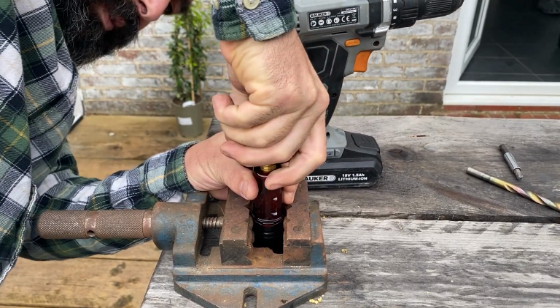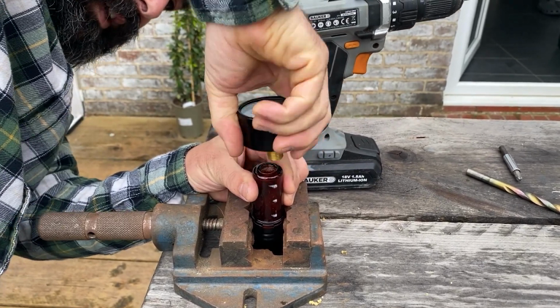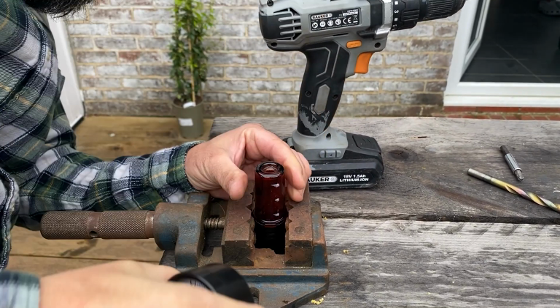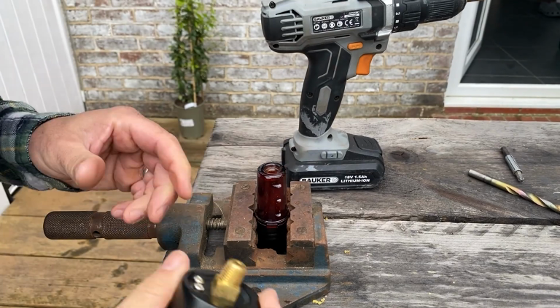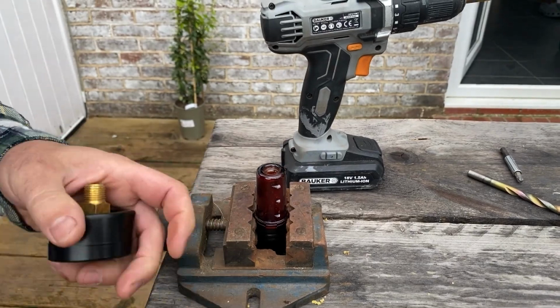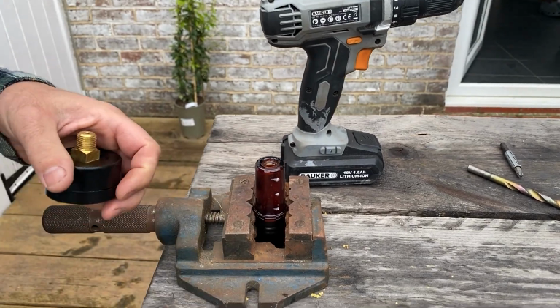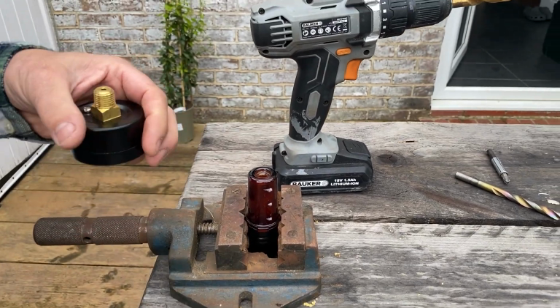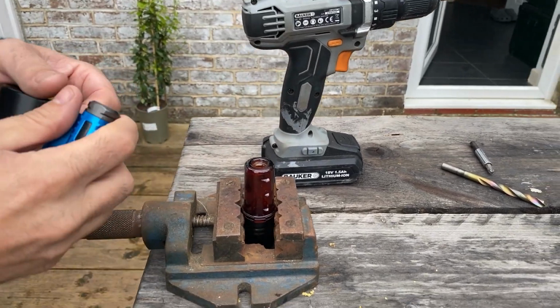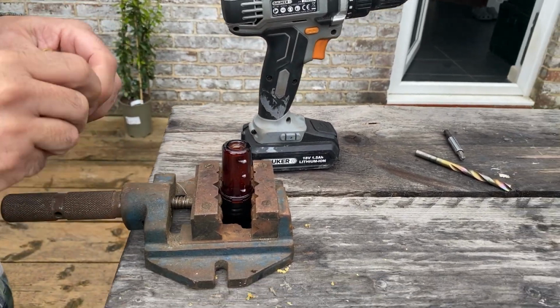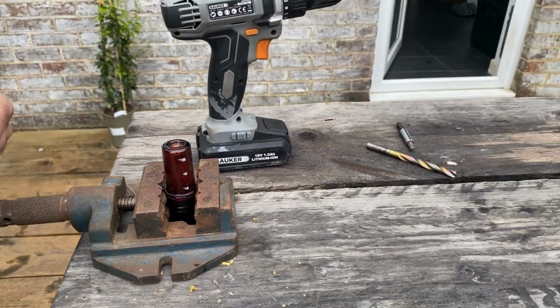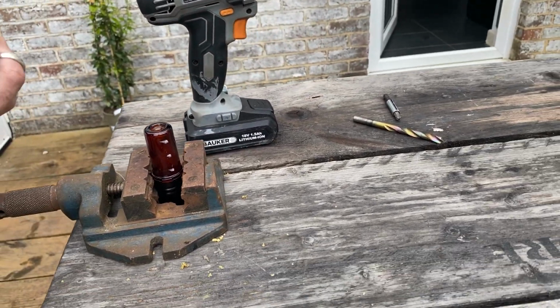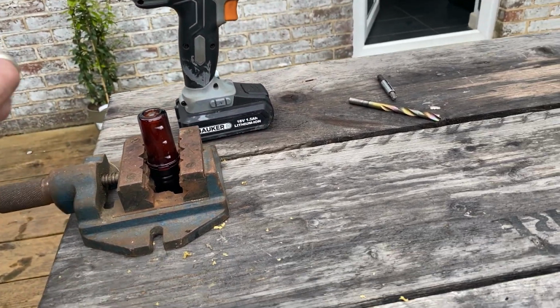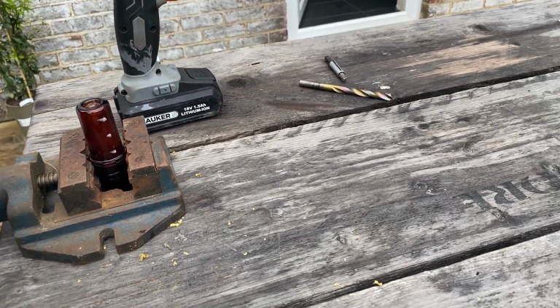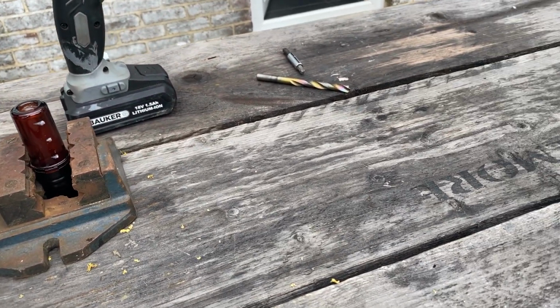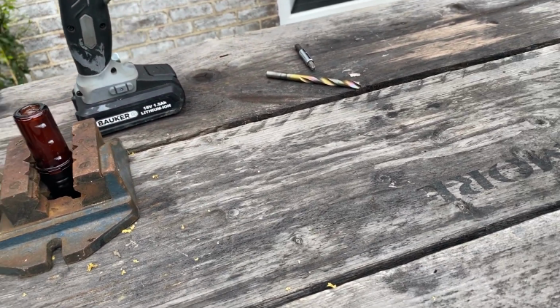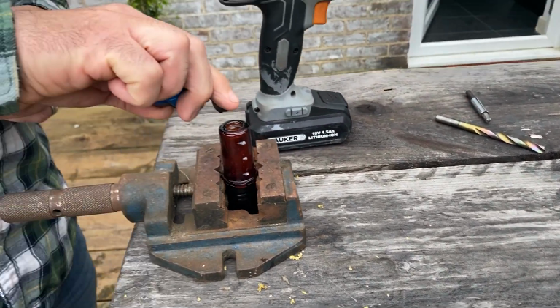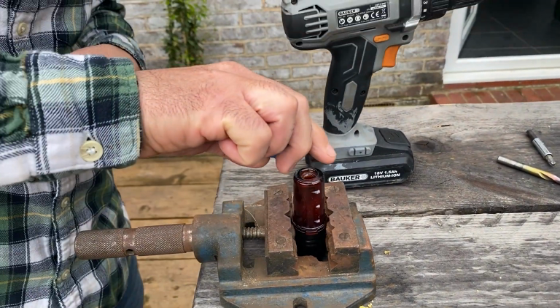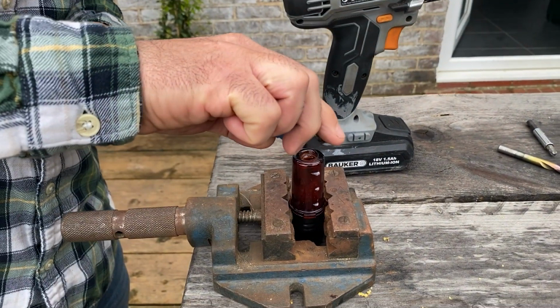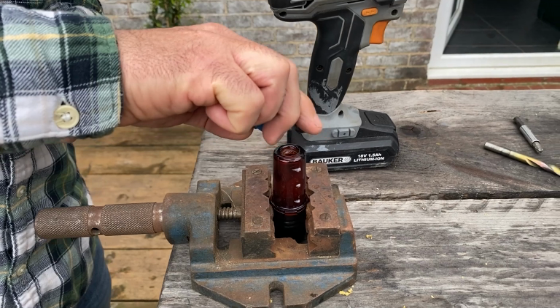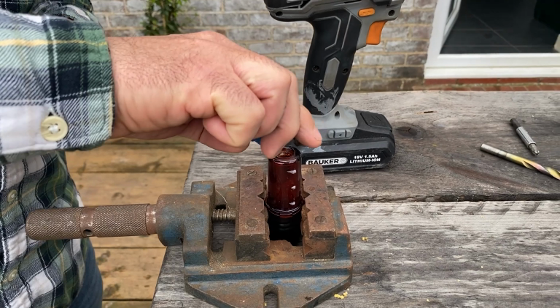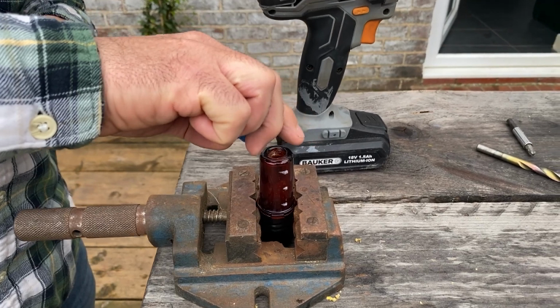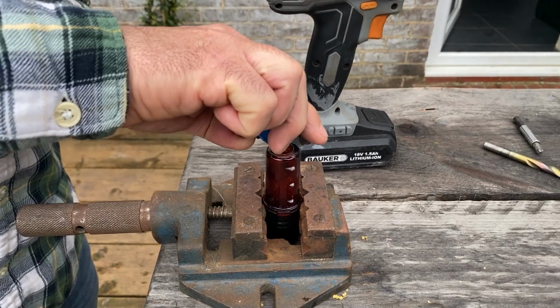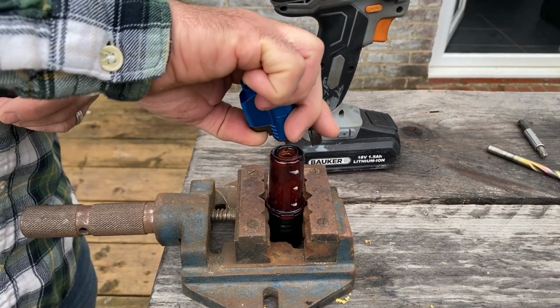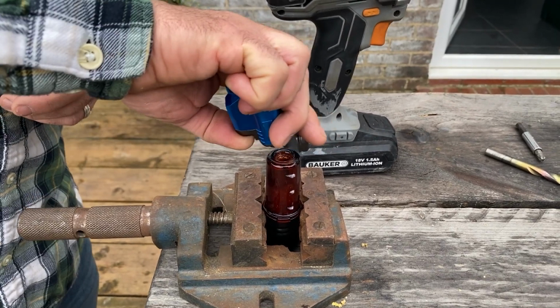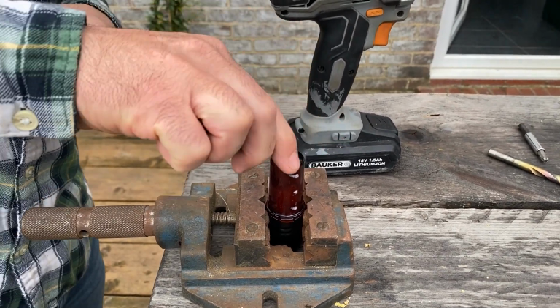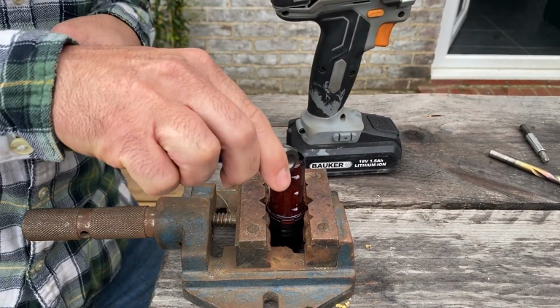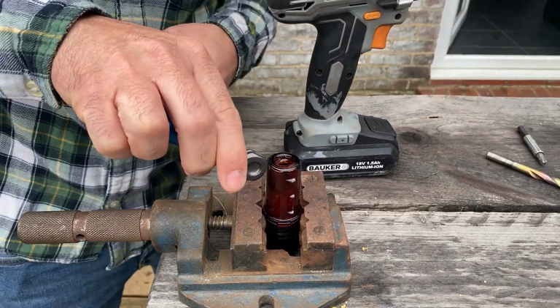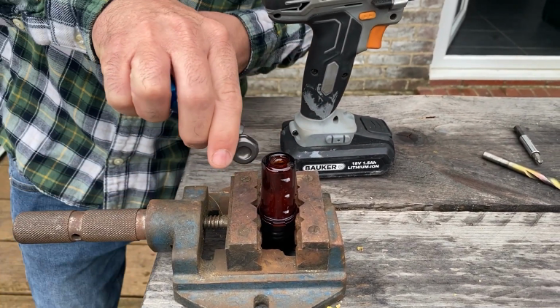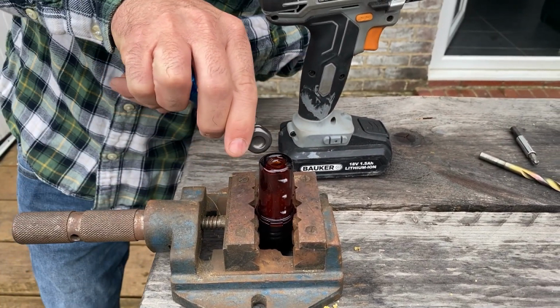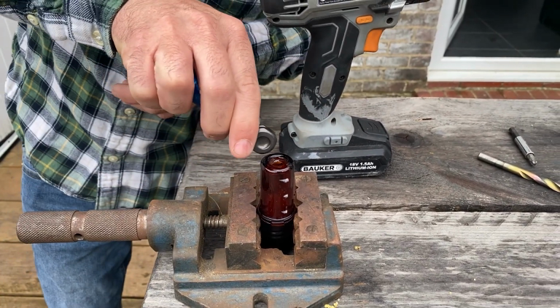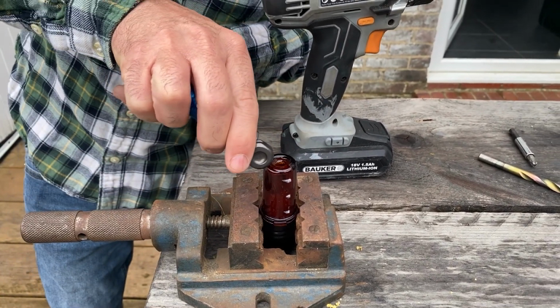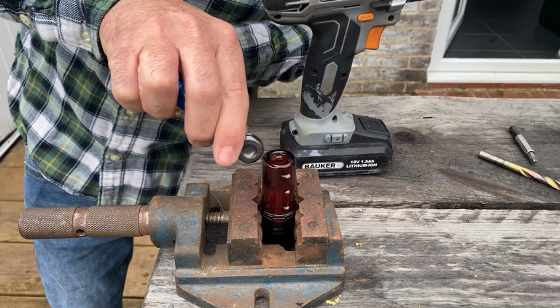I think we need to heat it up a bit more. It's actually the hole's been made bigger by the threads of the gauge.